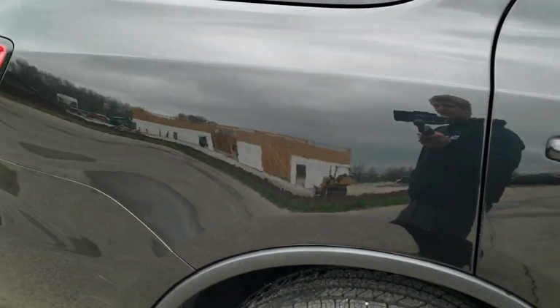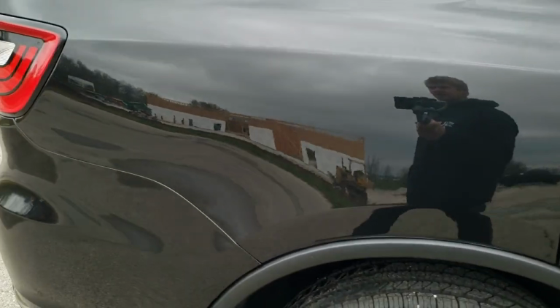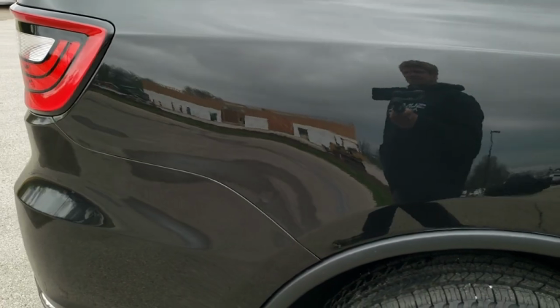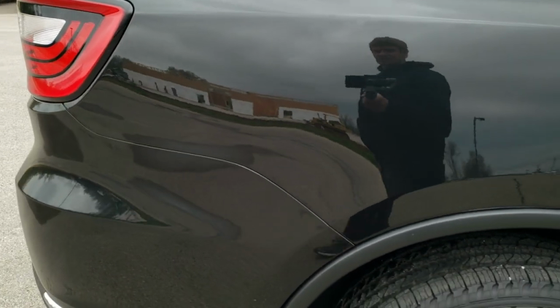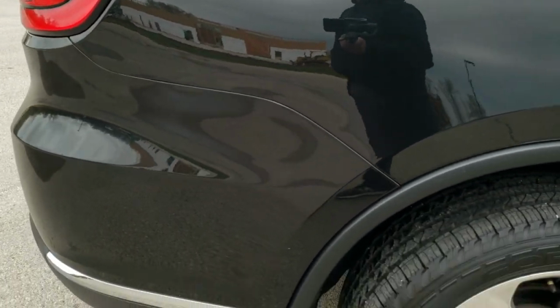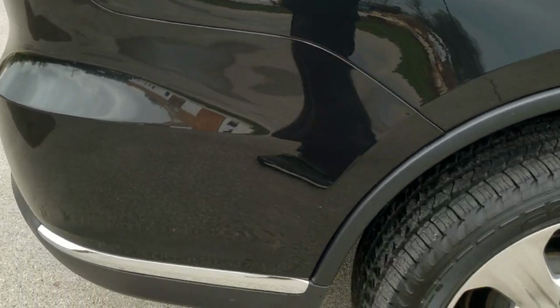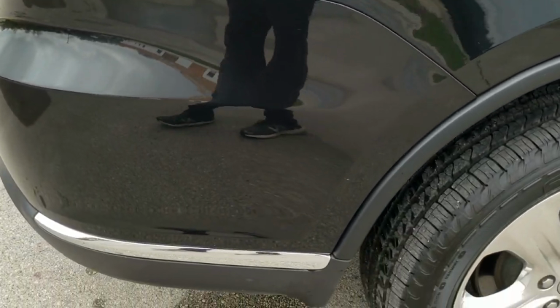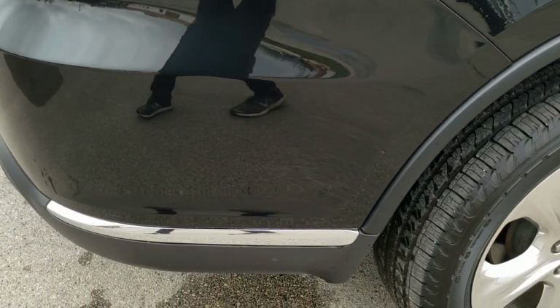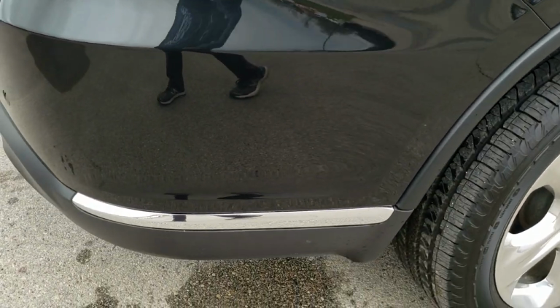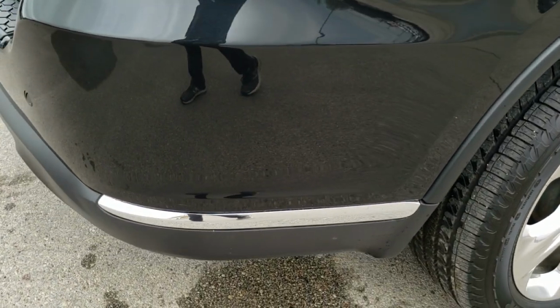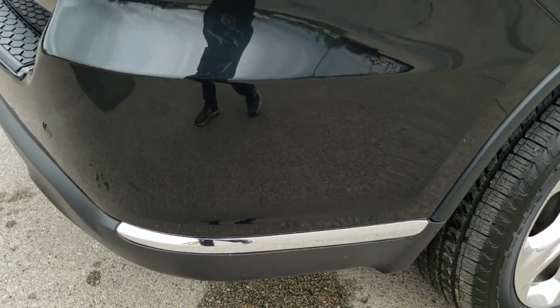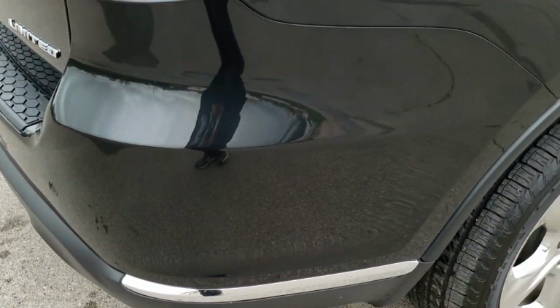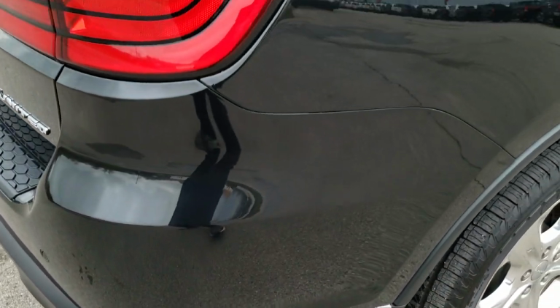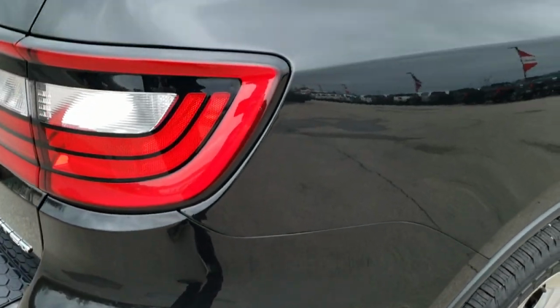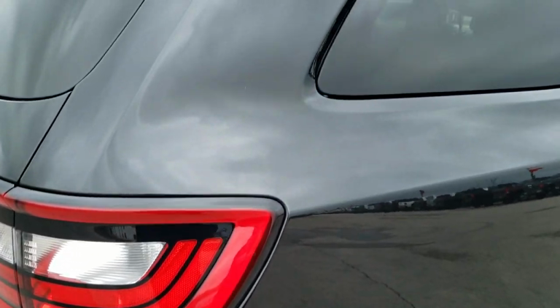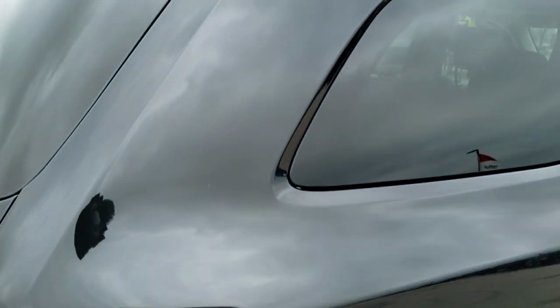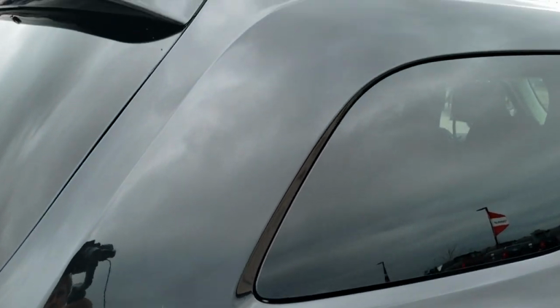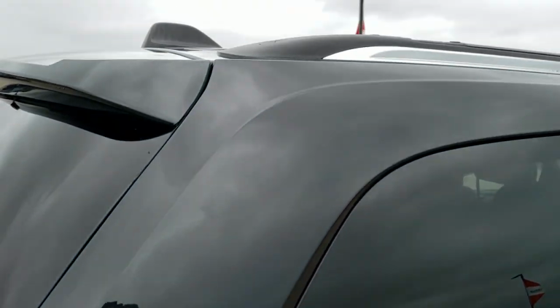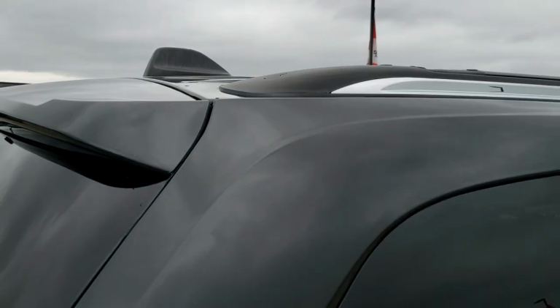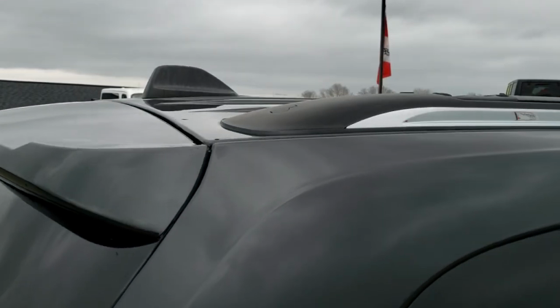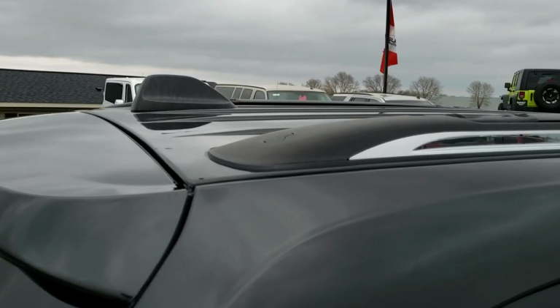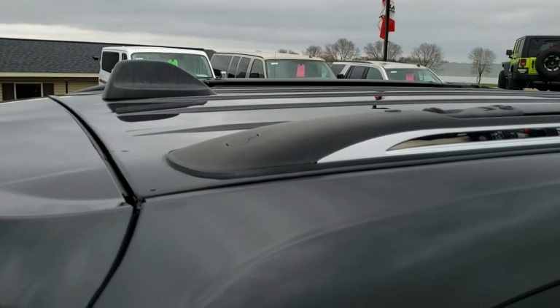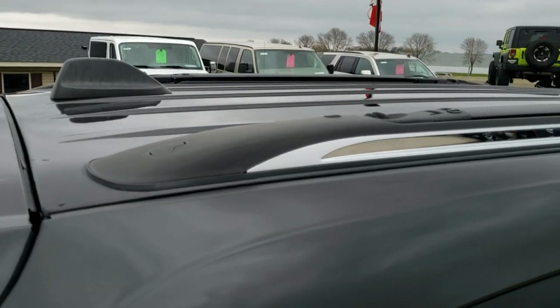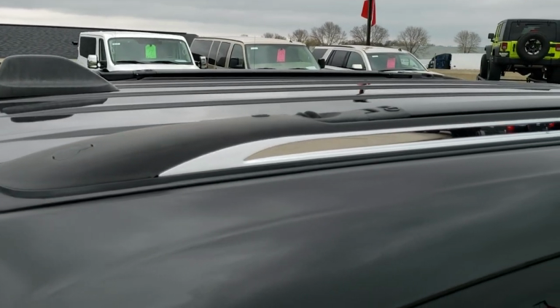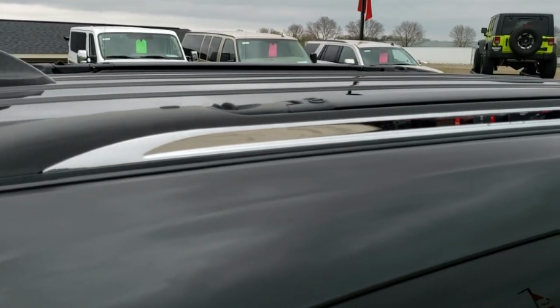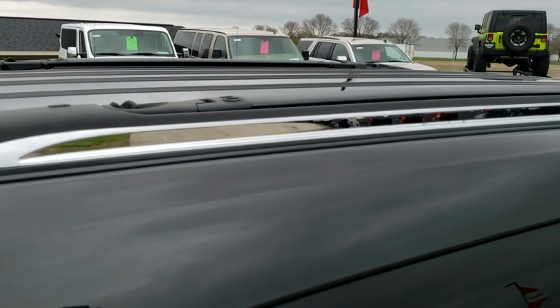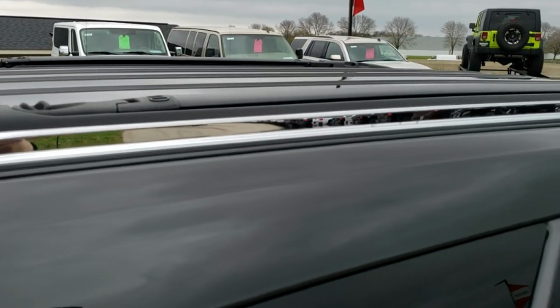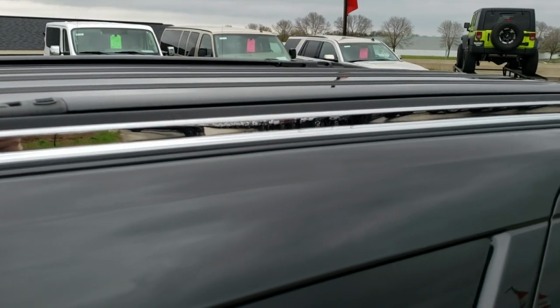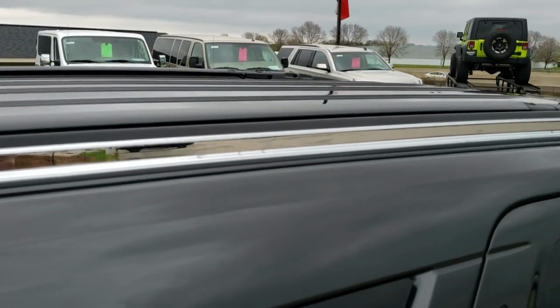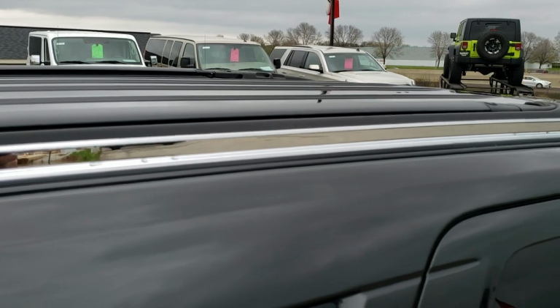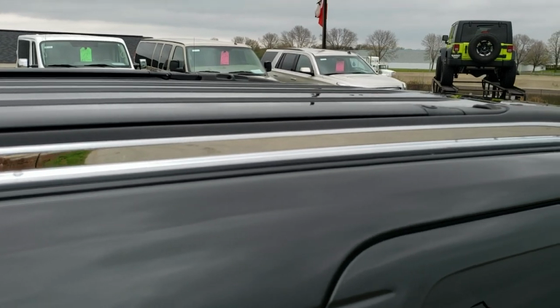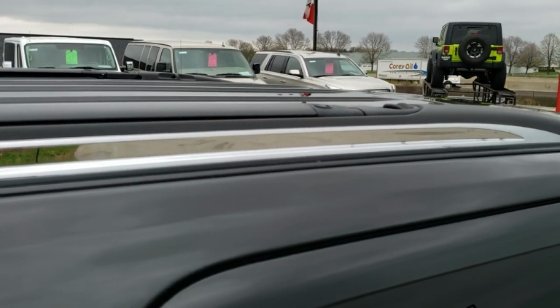We take these HD videos so that if you're far away or just can't make the trip but you're still interested in purchasing the vehicle, you can see and hear the vehicle and have confidence in what you're looking at before you even get here — so there are absolutely no surprises when you arrive.